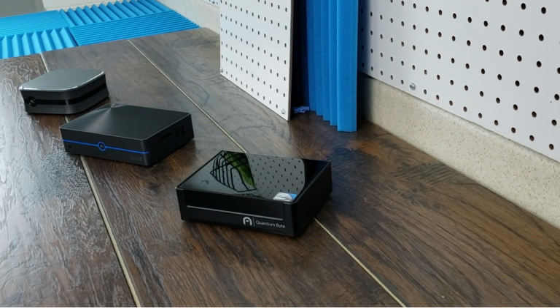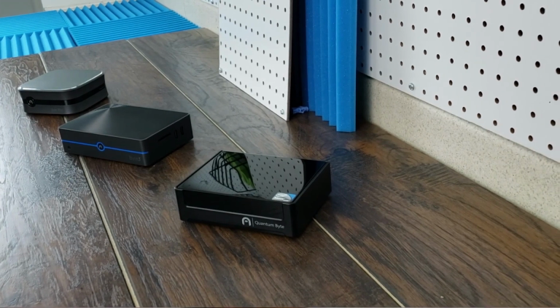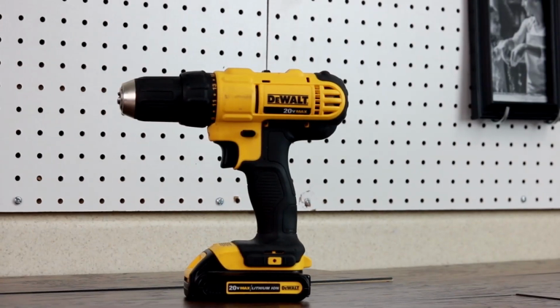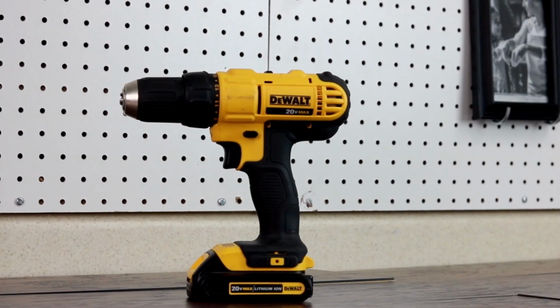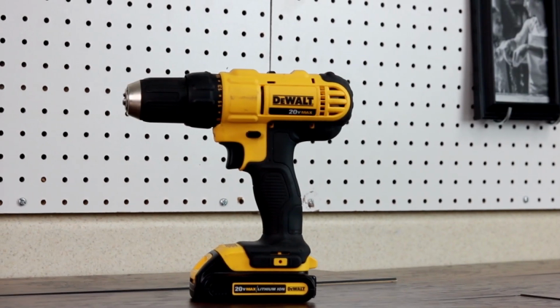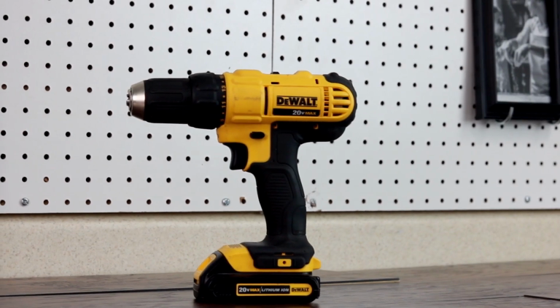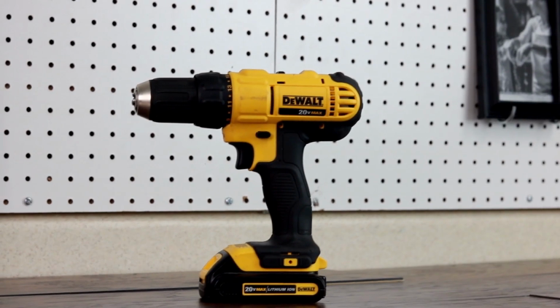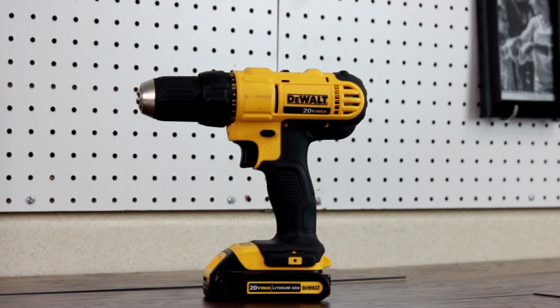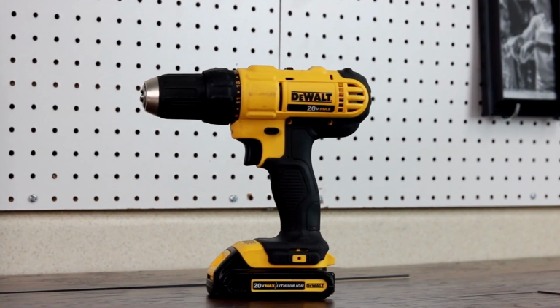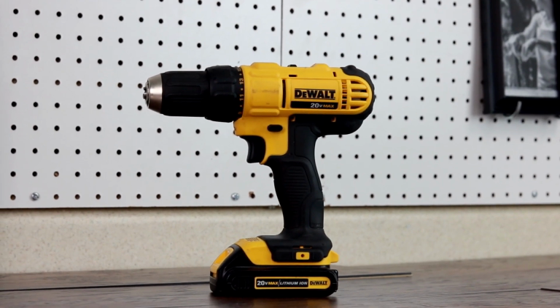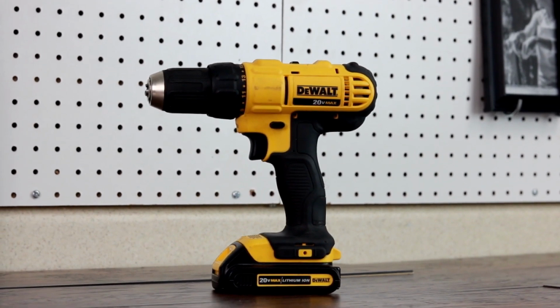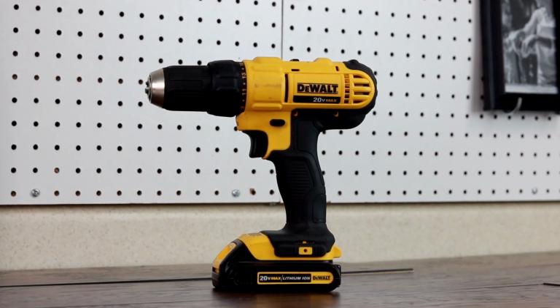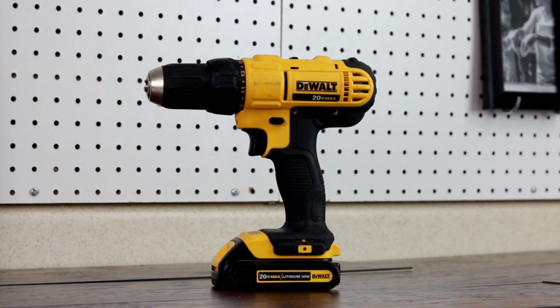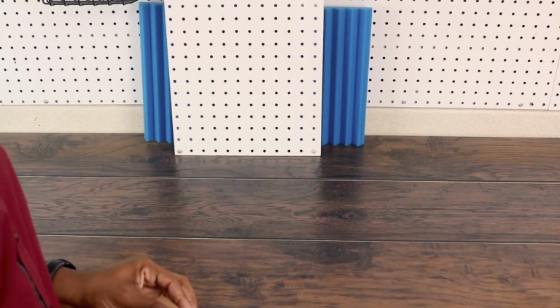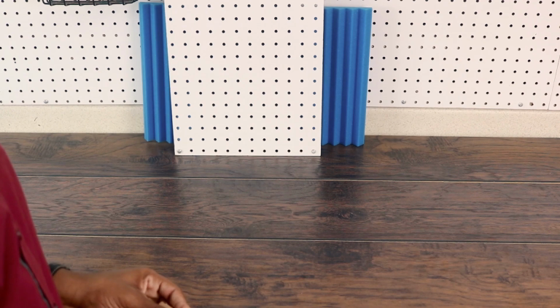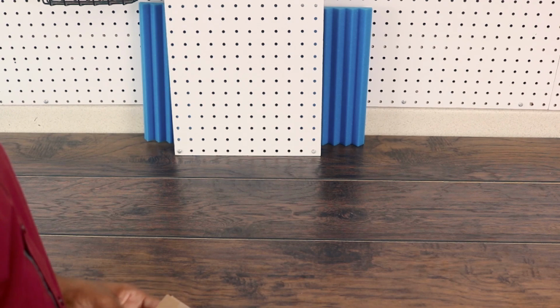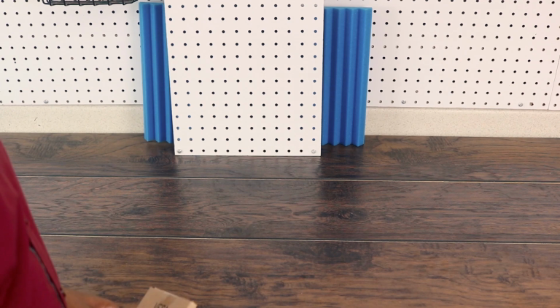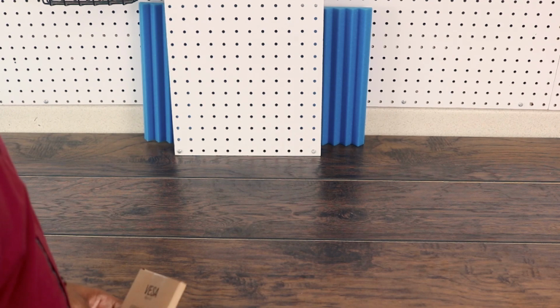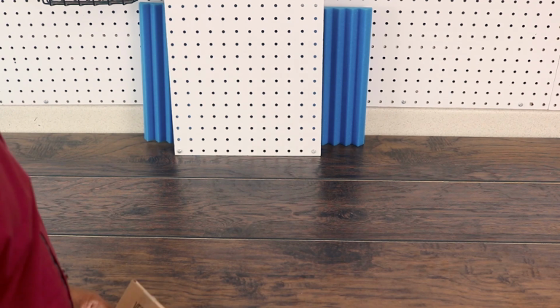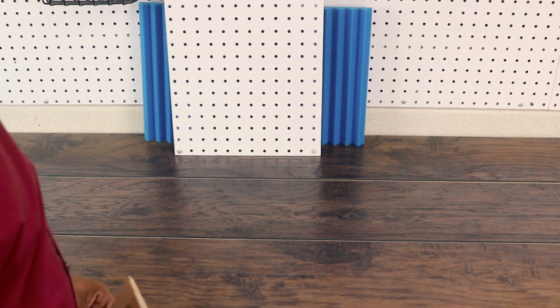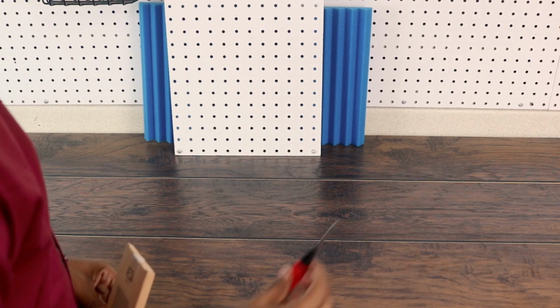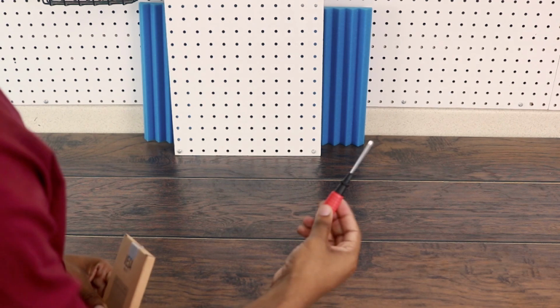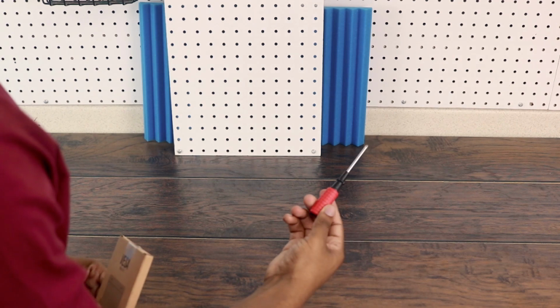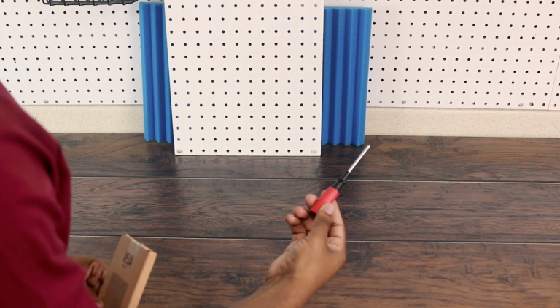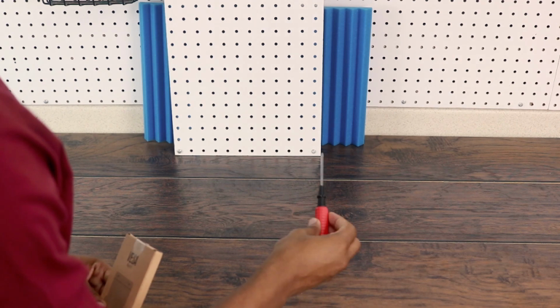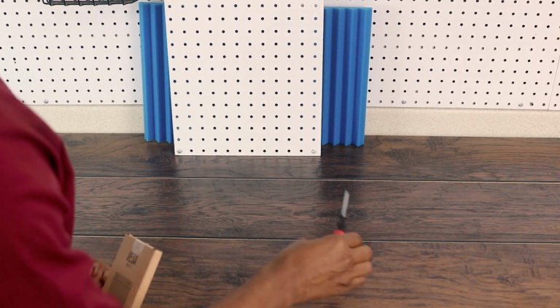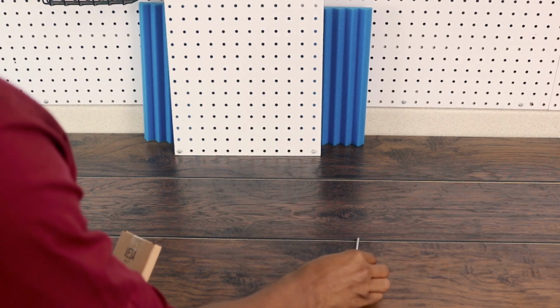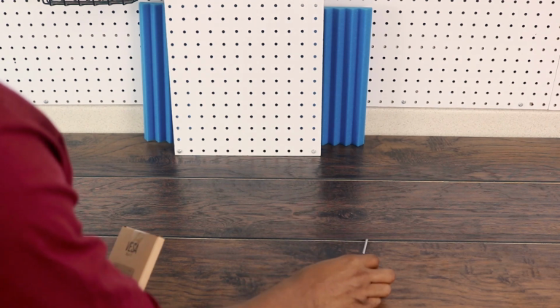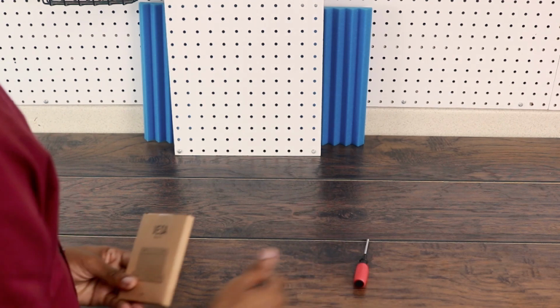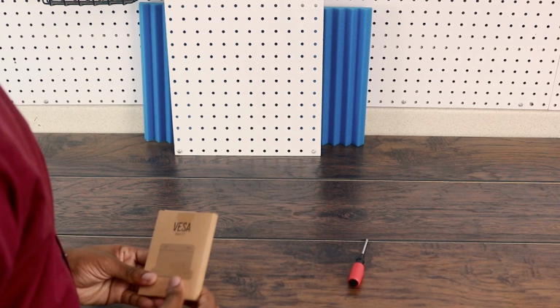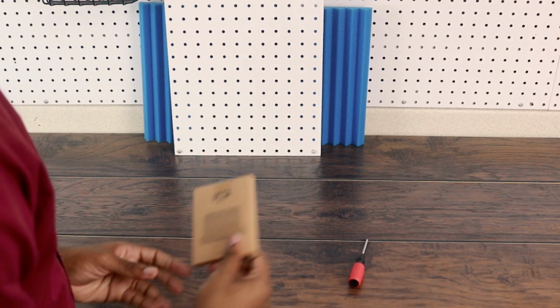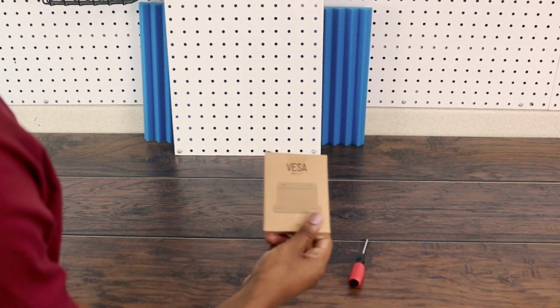Let's start with the tools. At some point you may or may not need a drill, but the very basics you'll need are a screwdriver and a VESA mount.